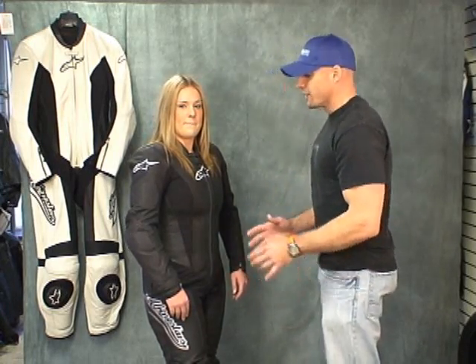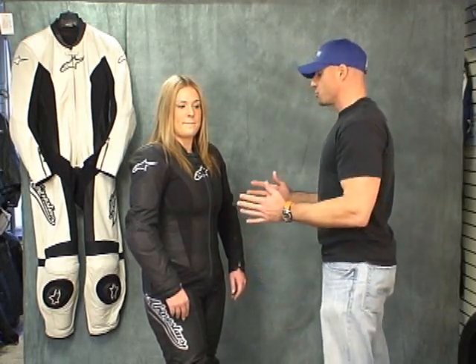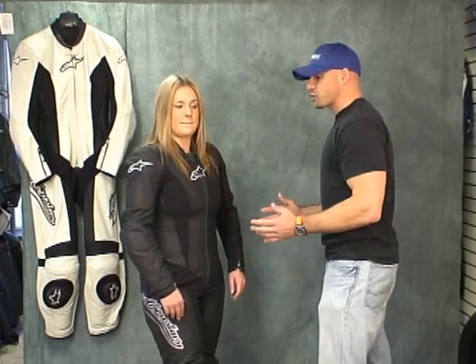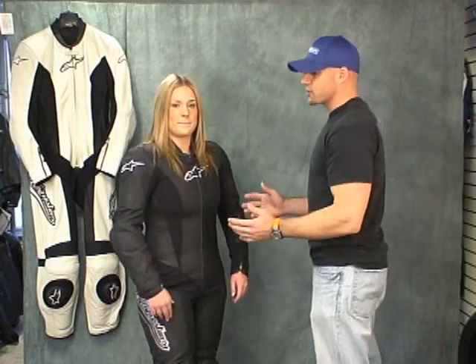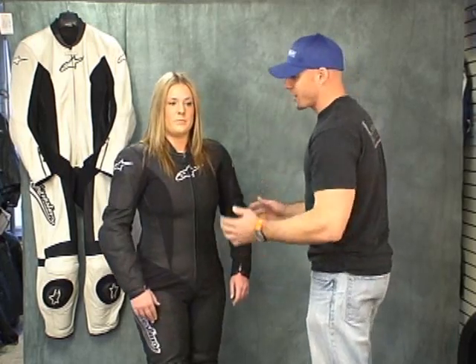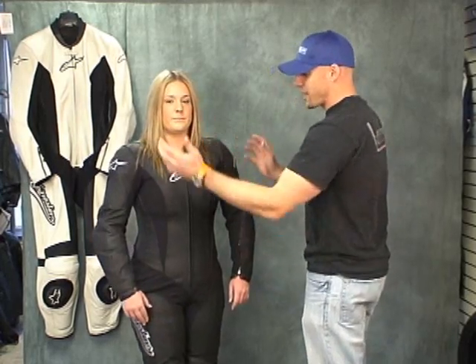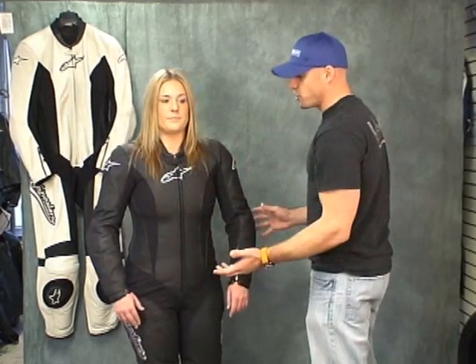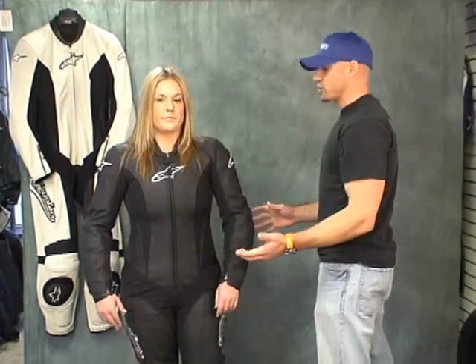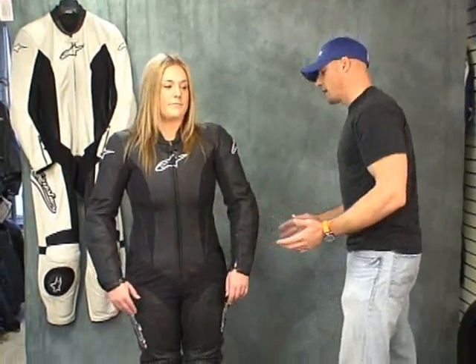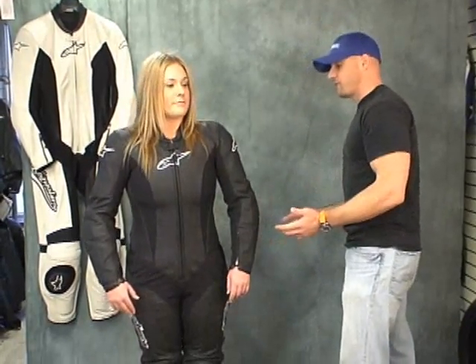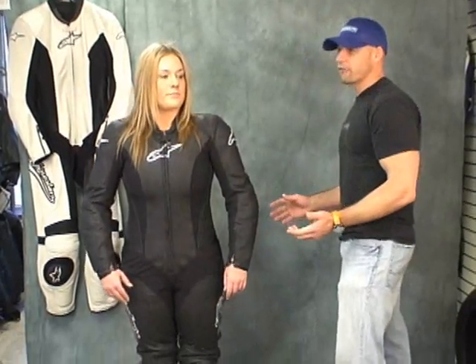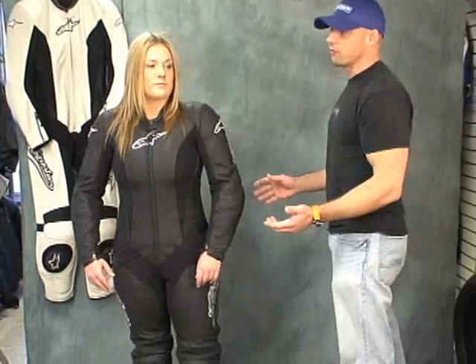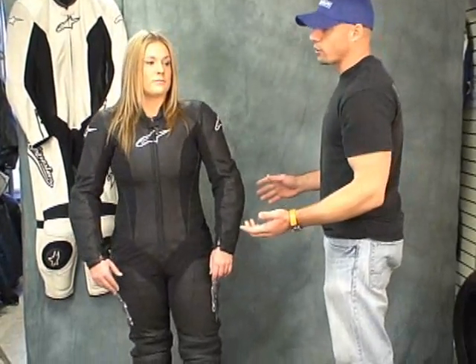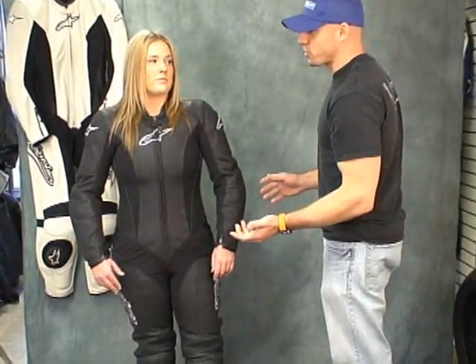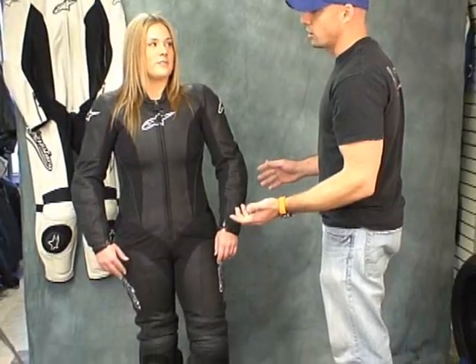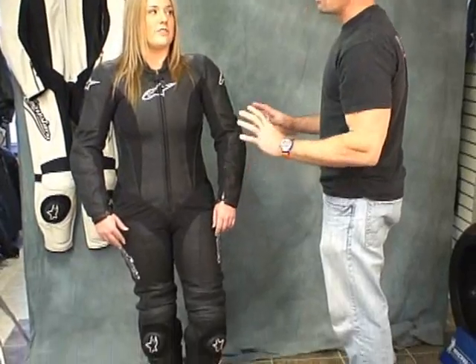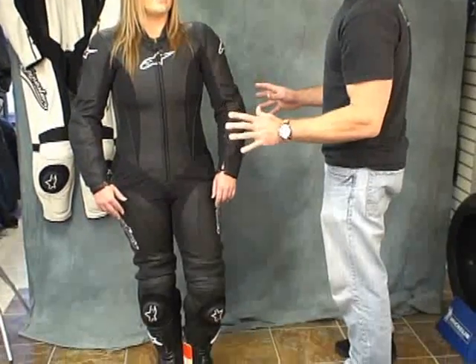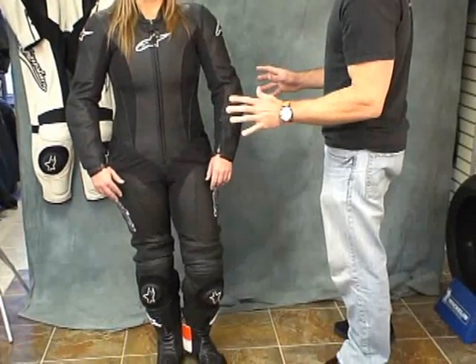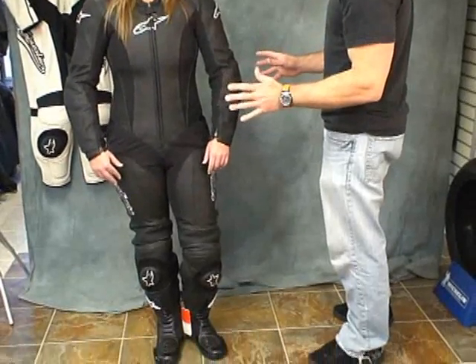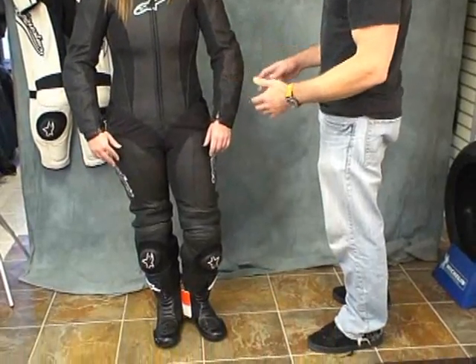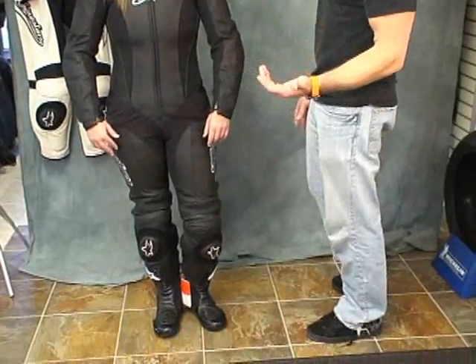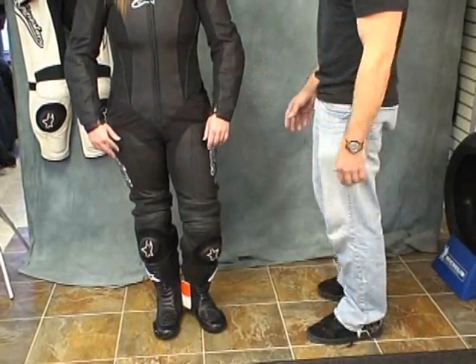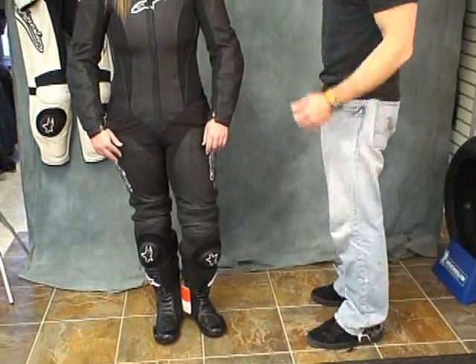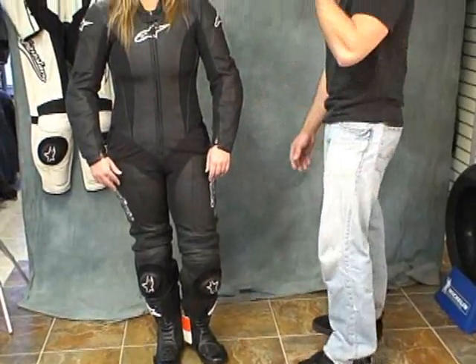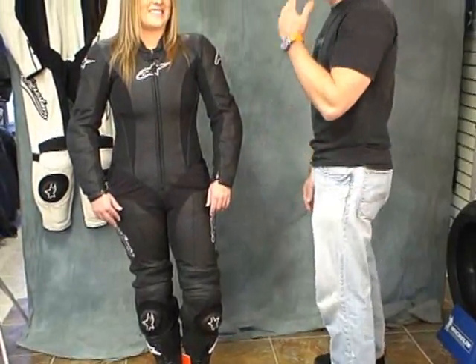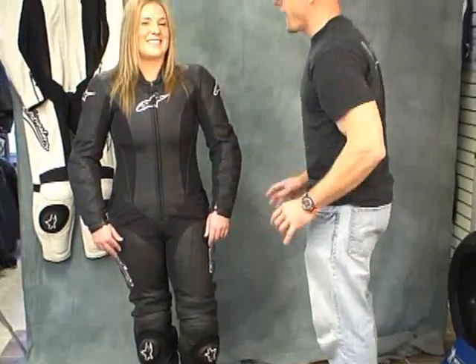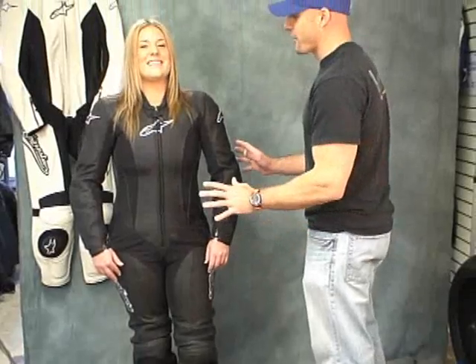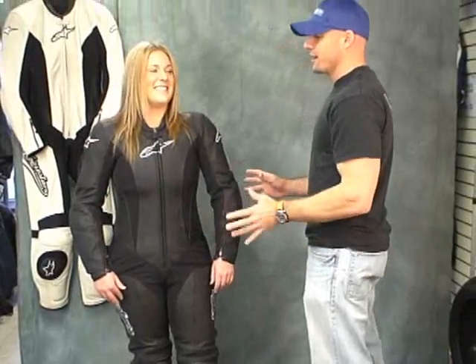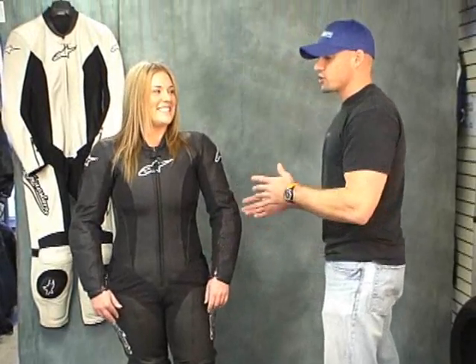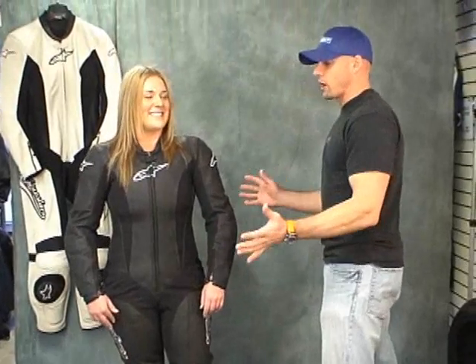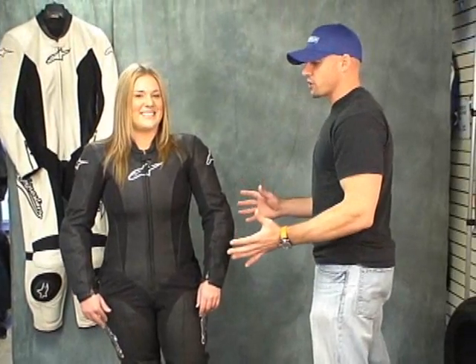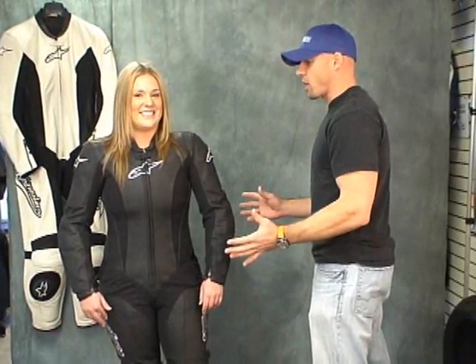The suit size Jackie is wearing is a size 10 U.S. Jackie is about 5'5" — she's correcting me, somewhere between 5'4" and 5'6" — and she's about 160 pounds.